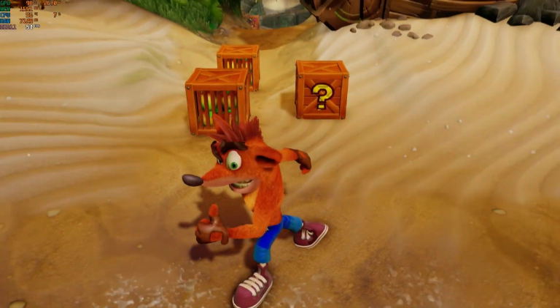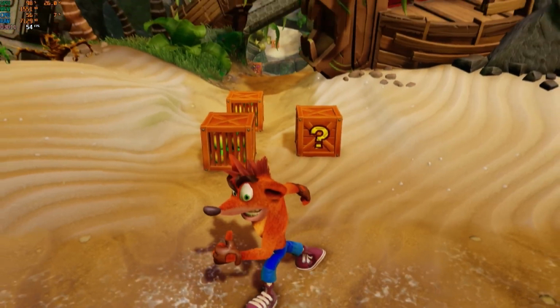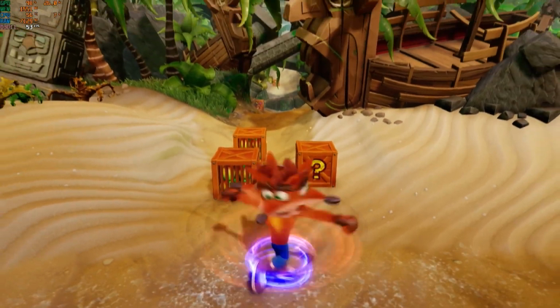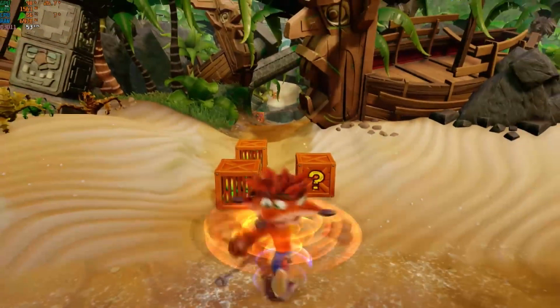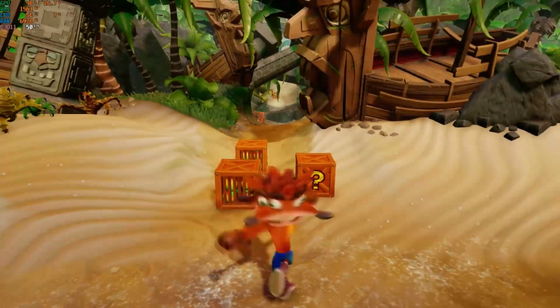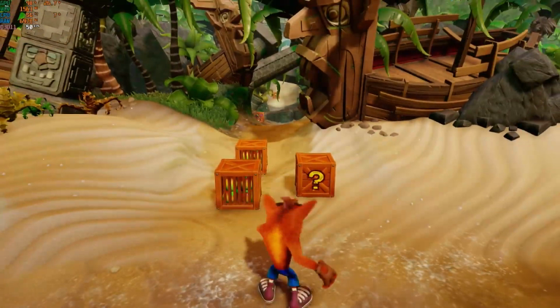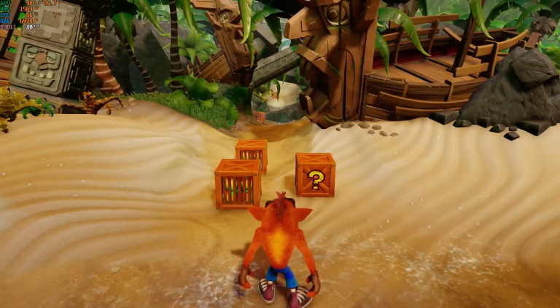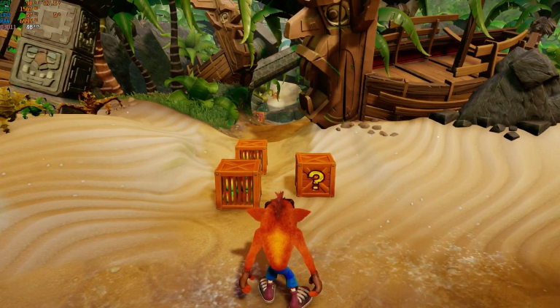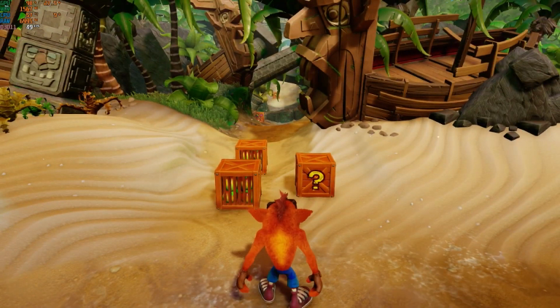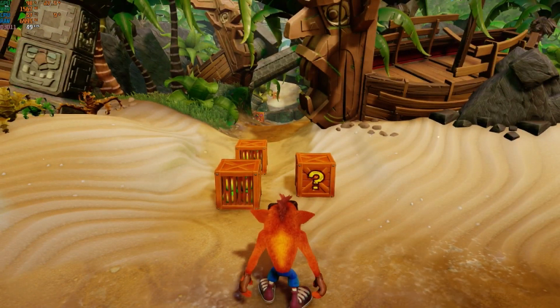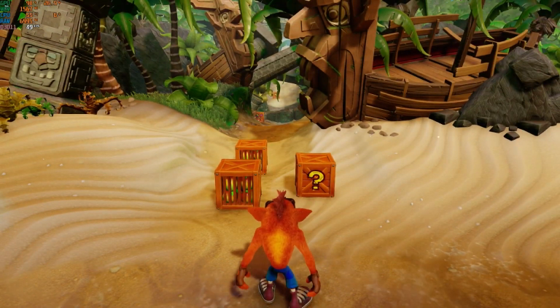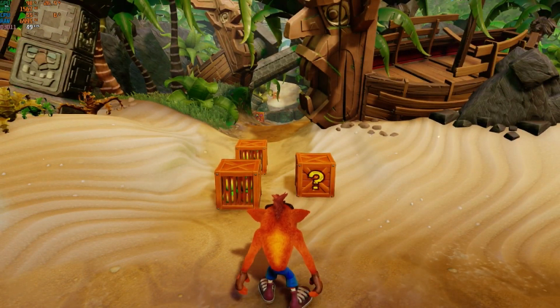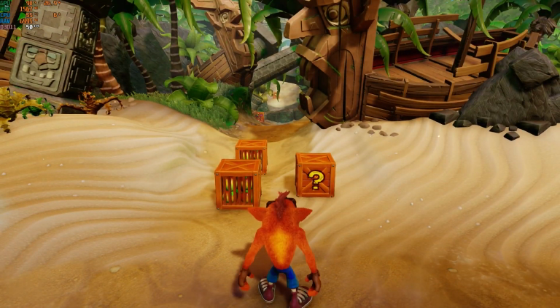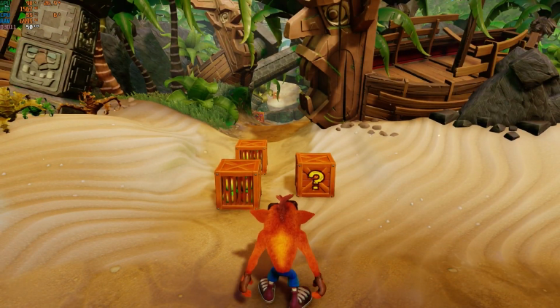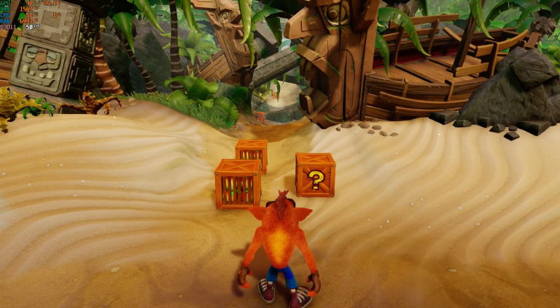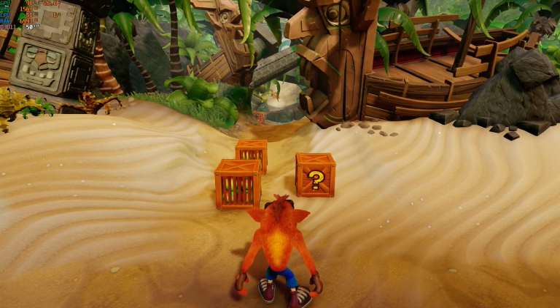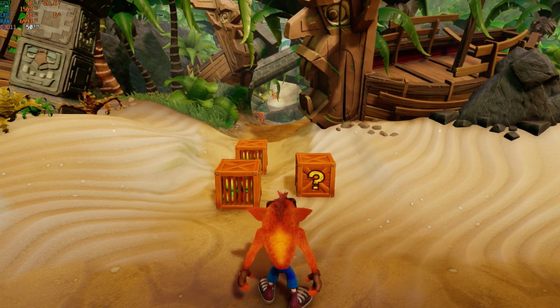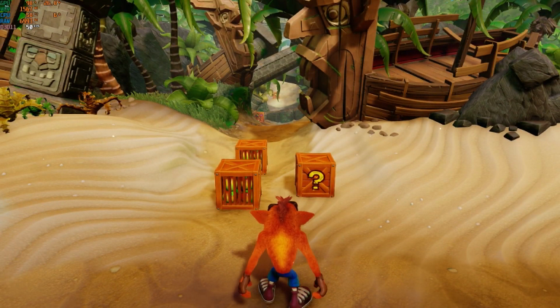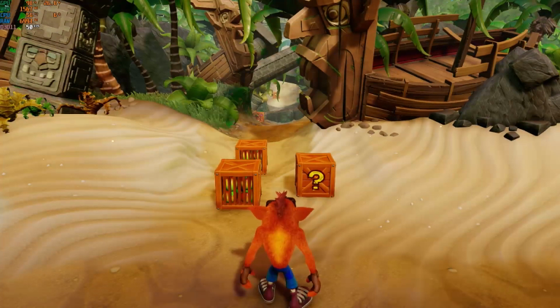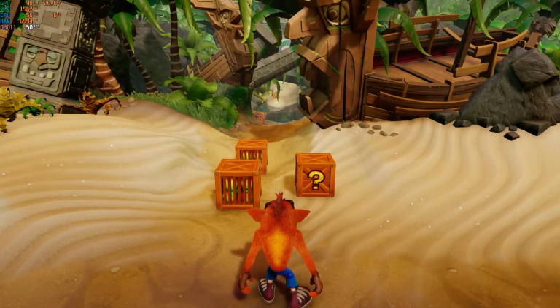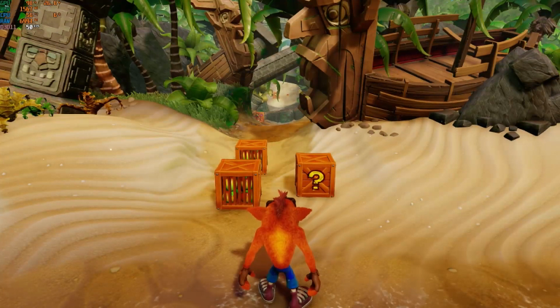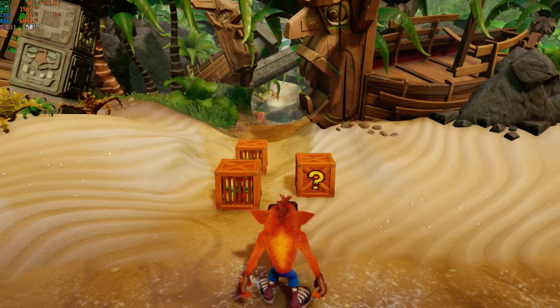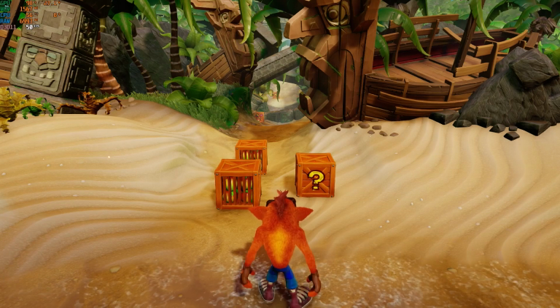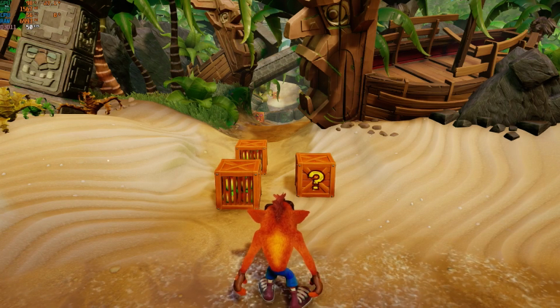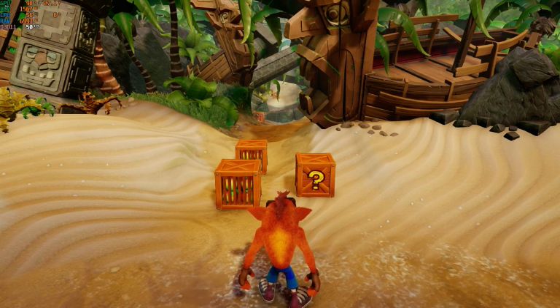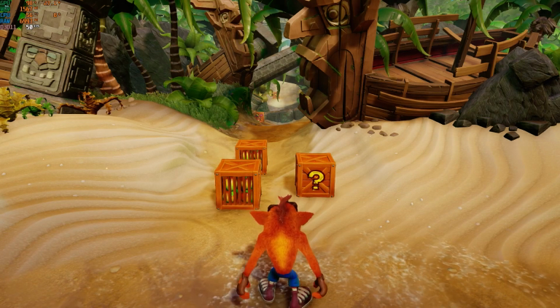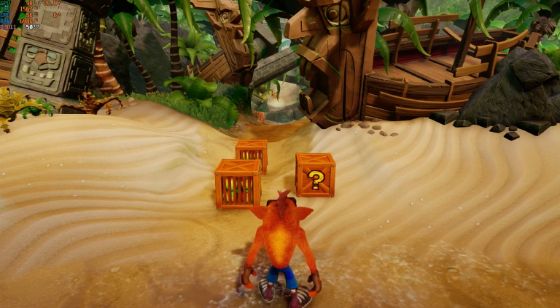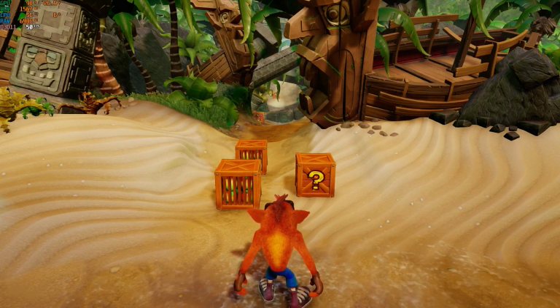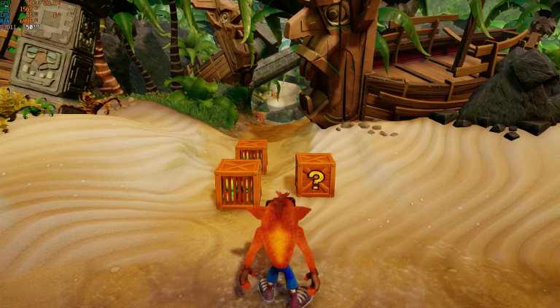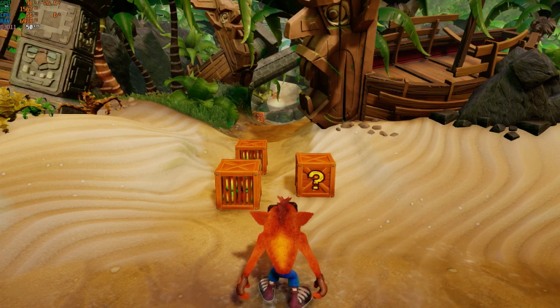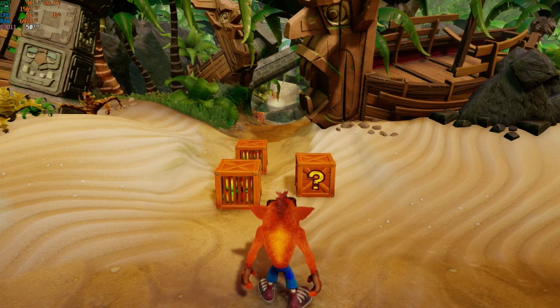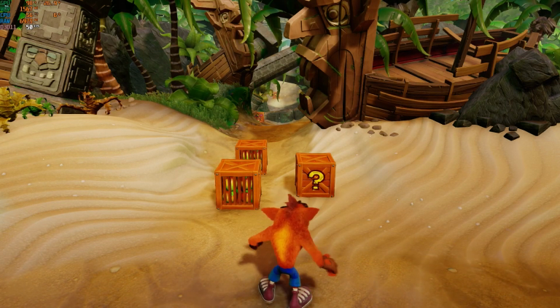We're starting off with a crash test at 1080p with every setting set to maximum, to see how this new mini PC will perform.